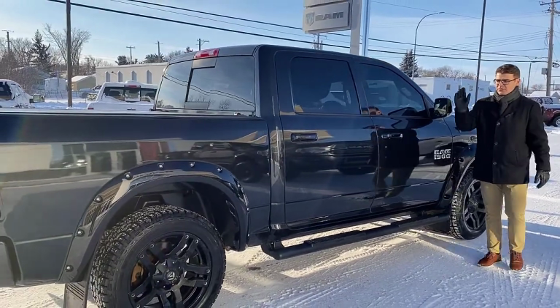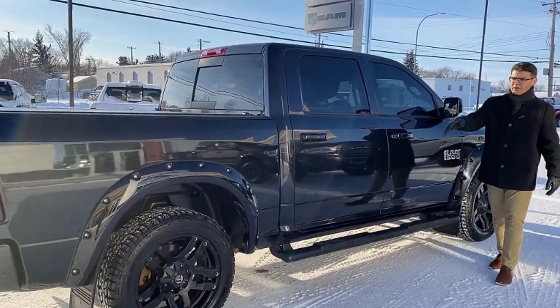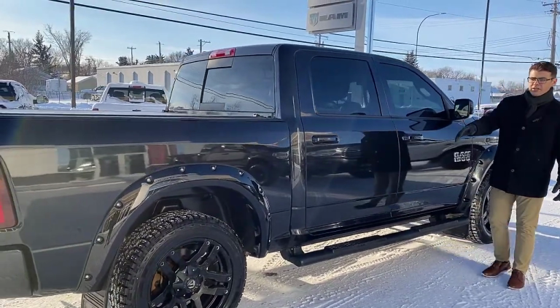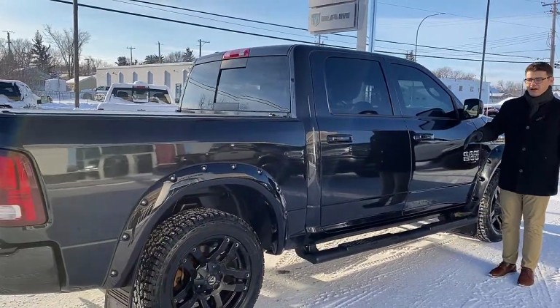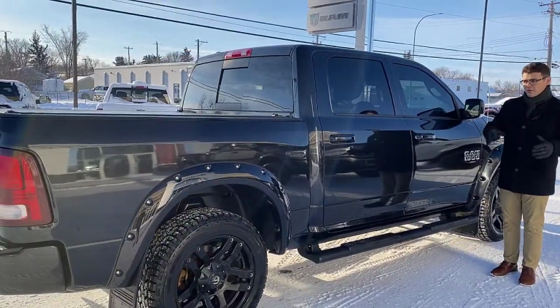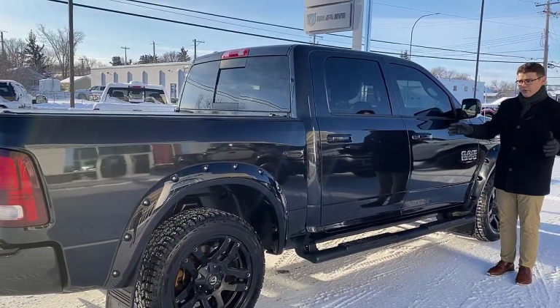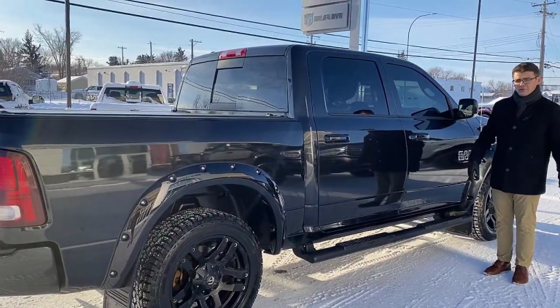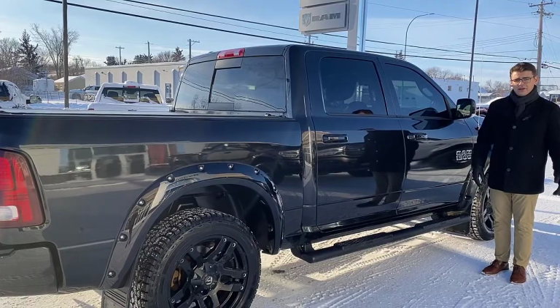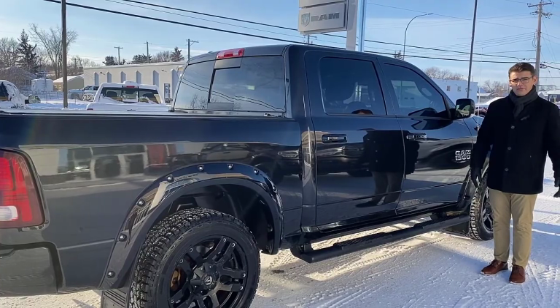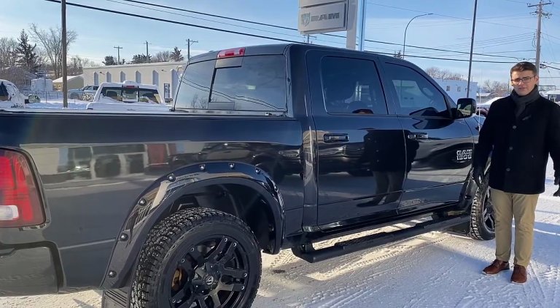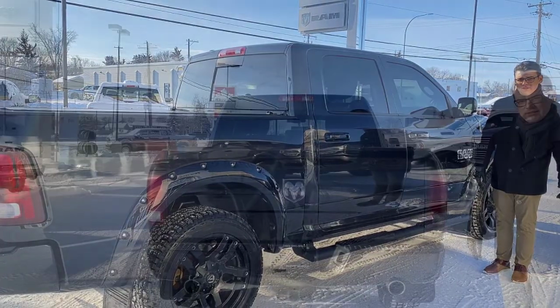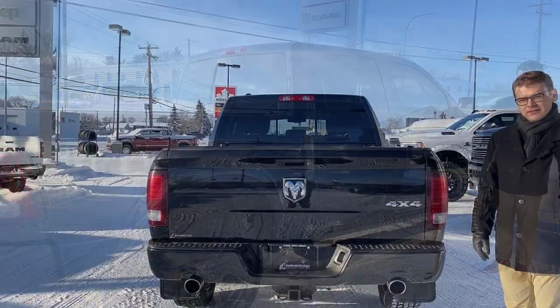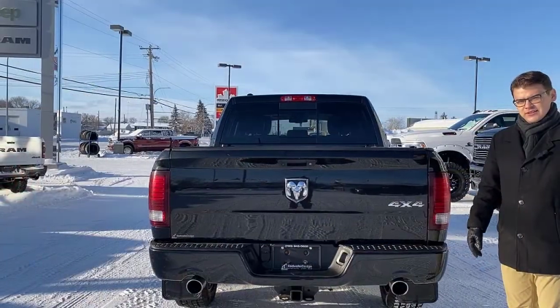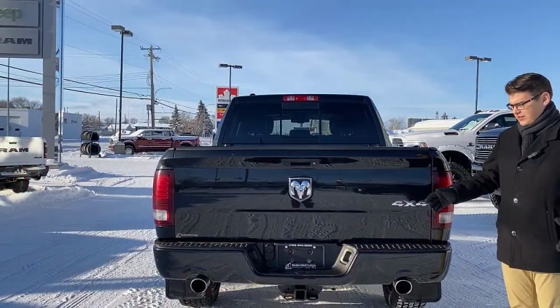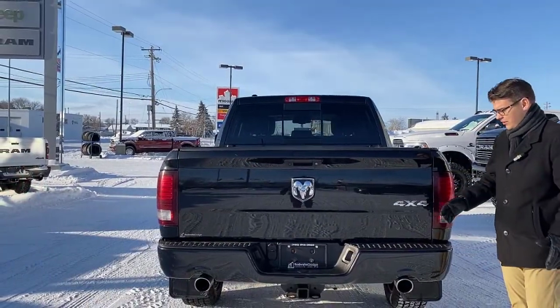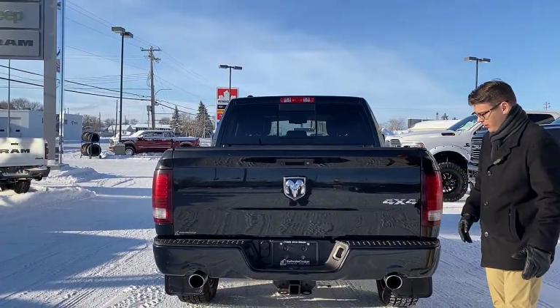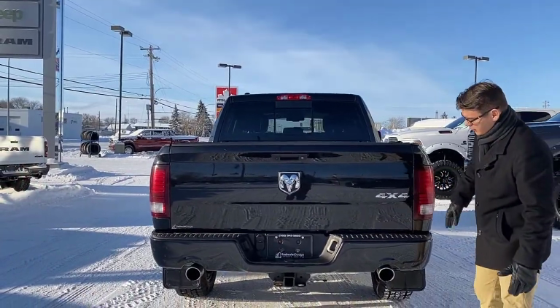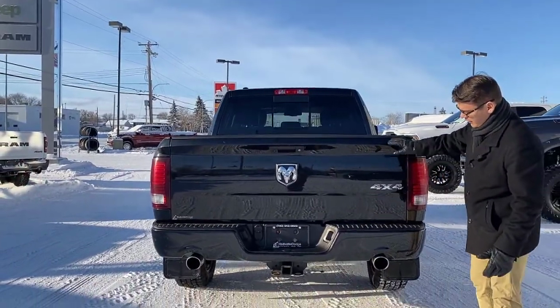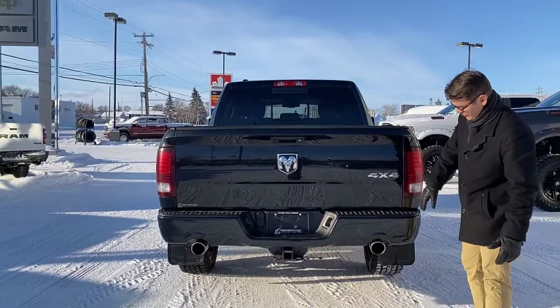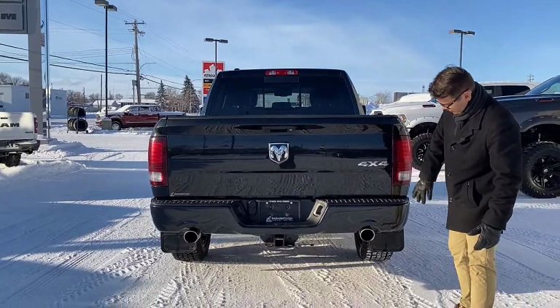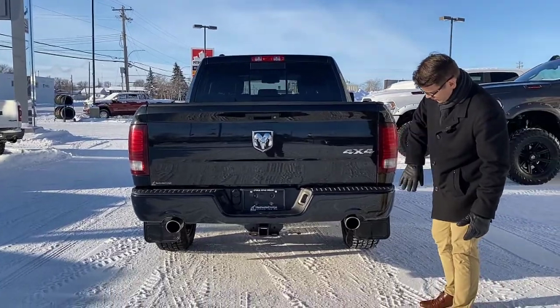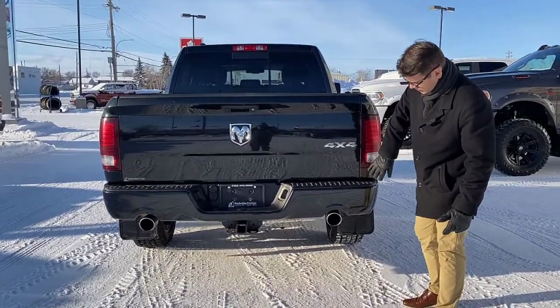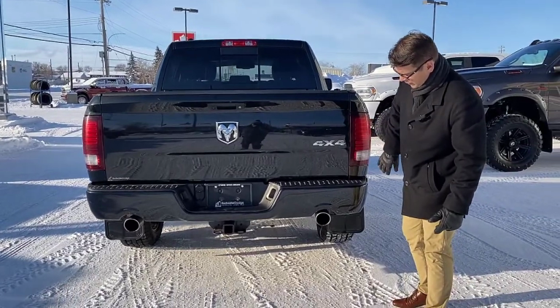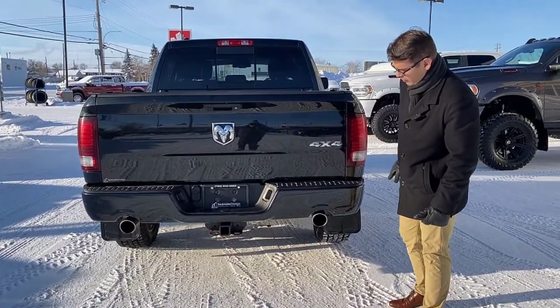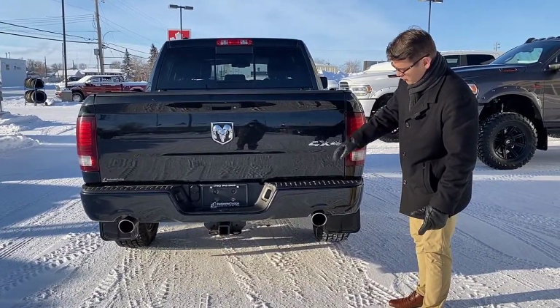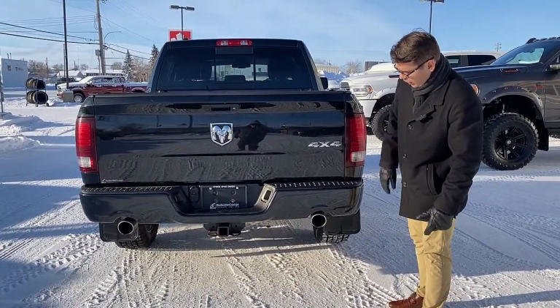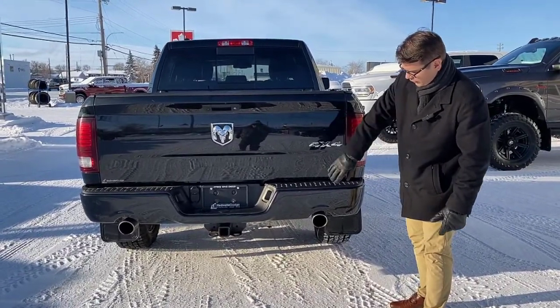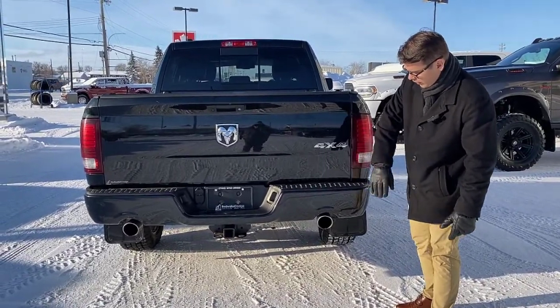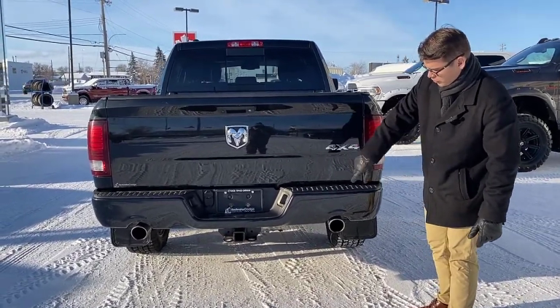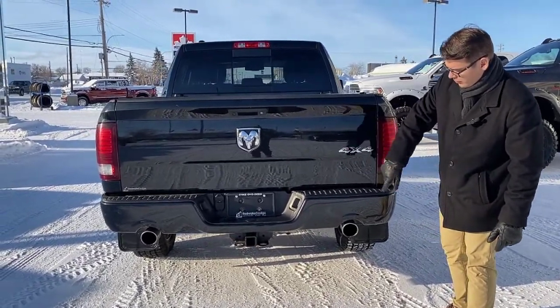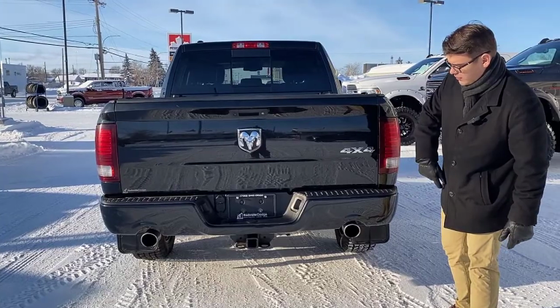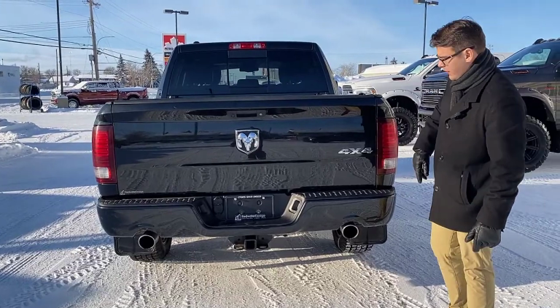Making our way to the back, you'll notice the sport color match bumpers, your dual exhaust, and you've got your trailering package down there.